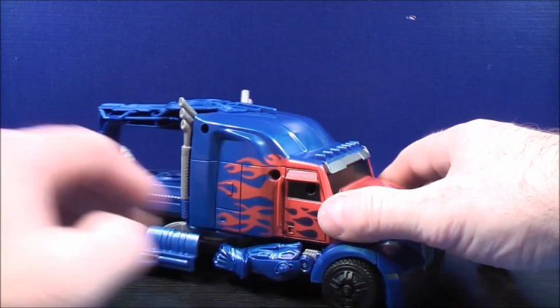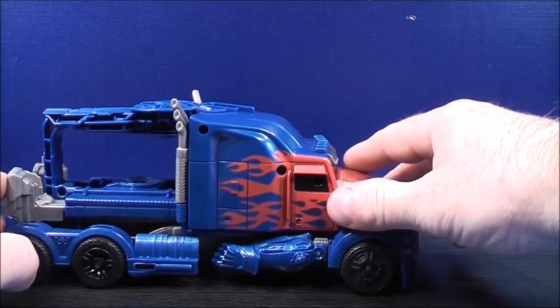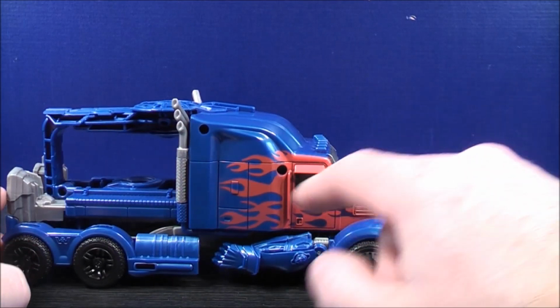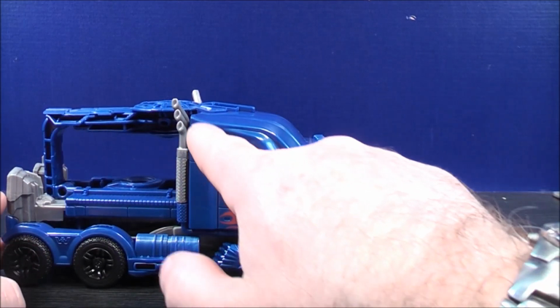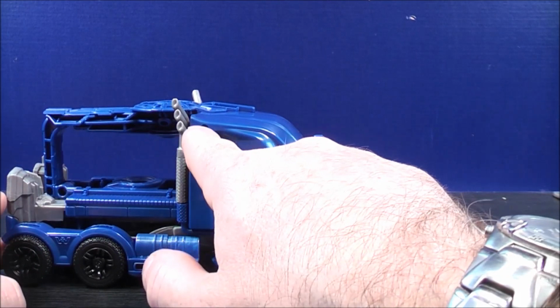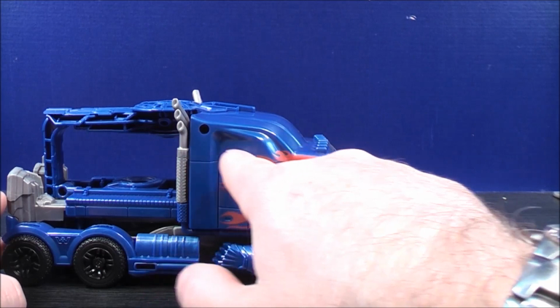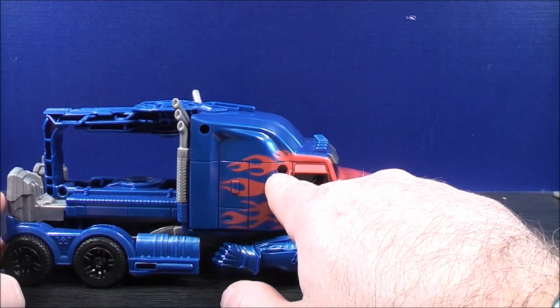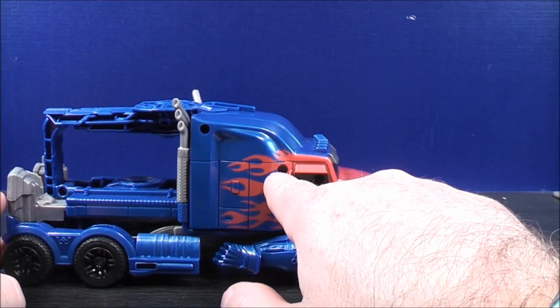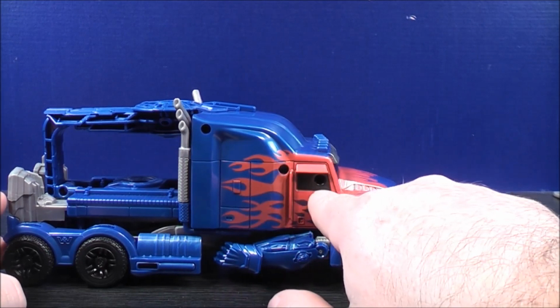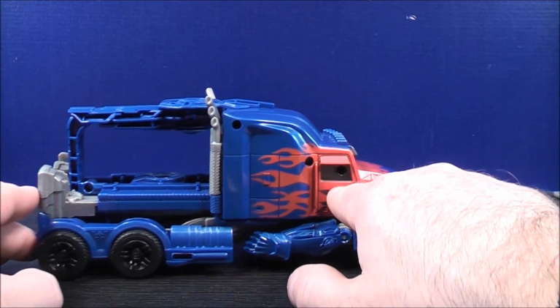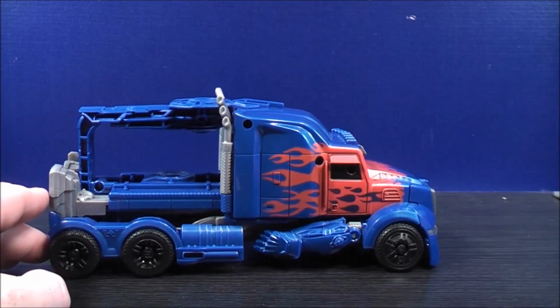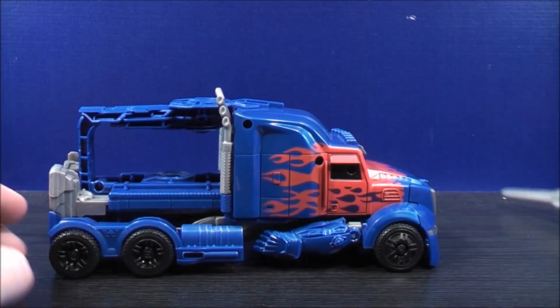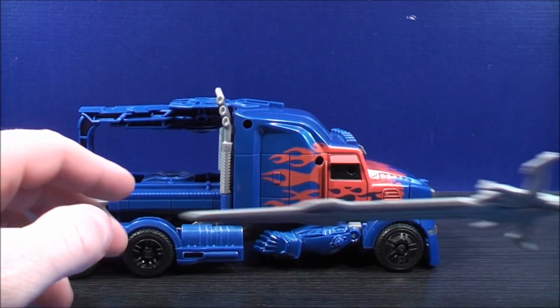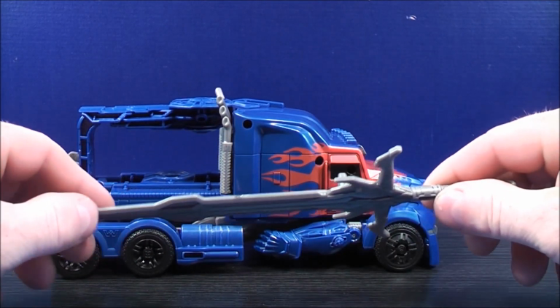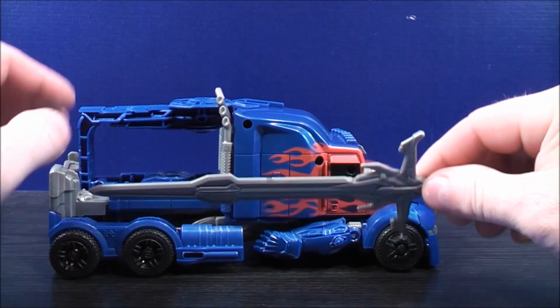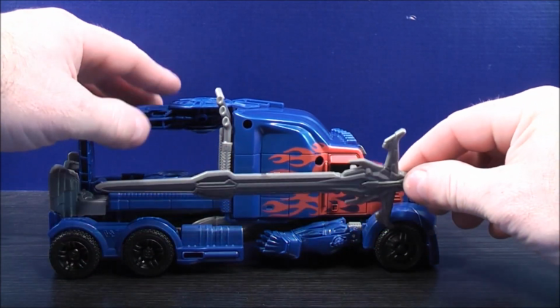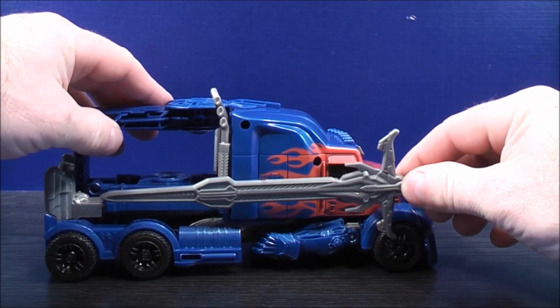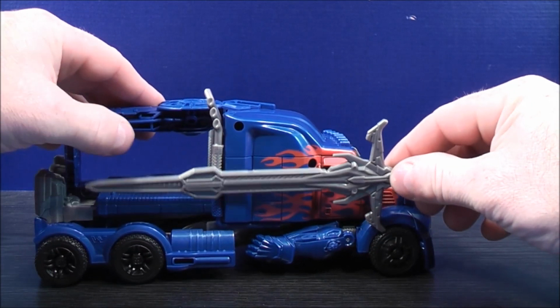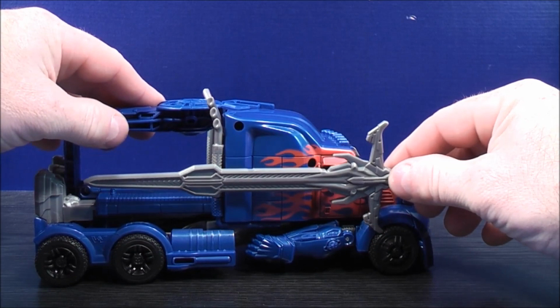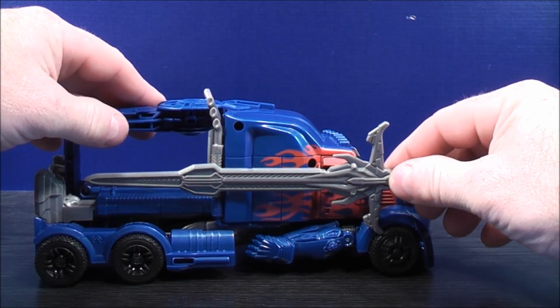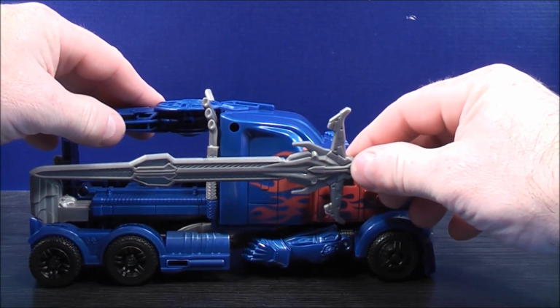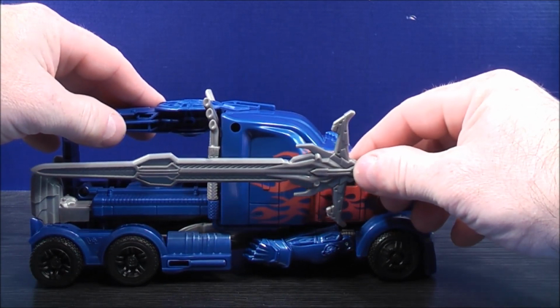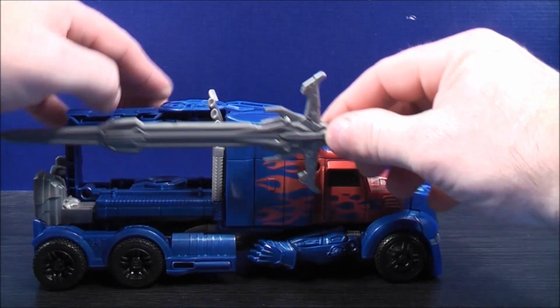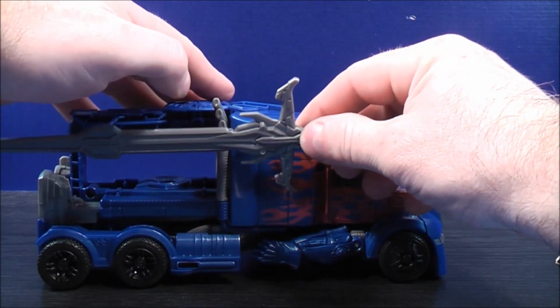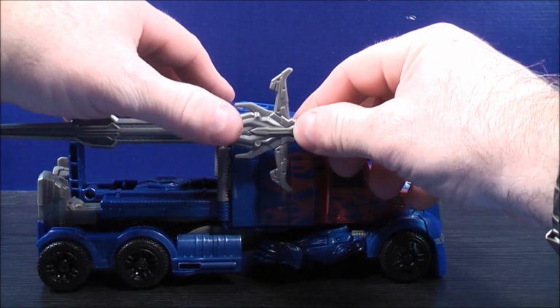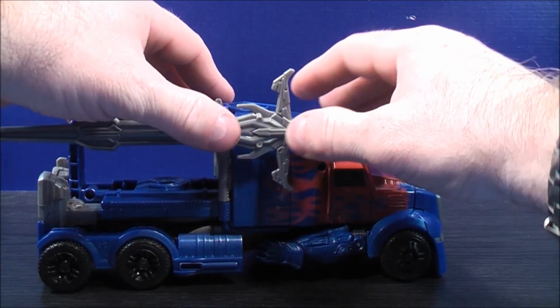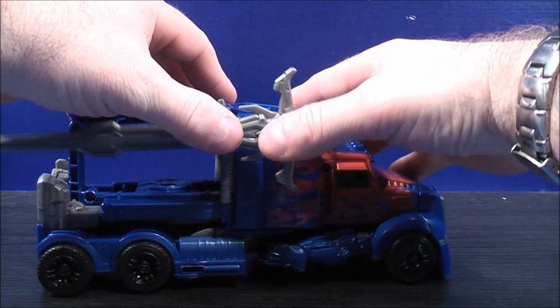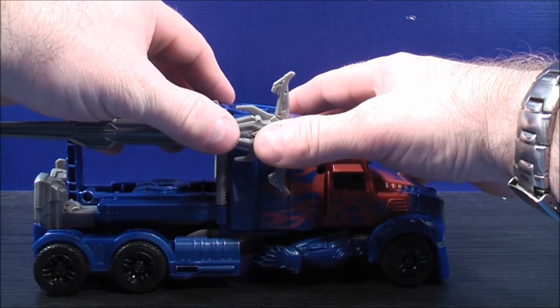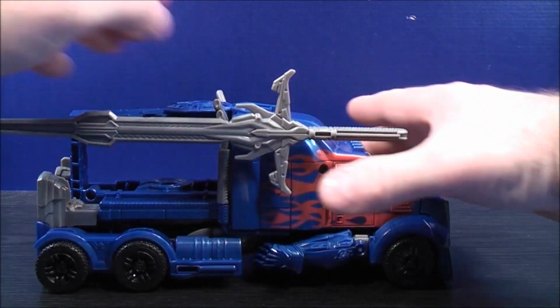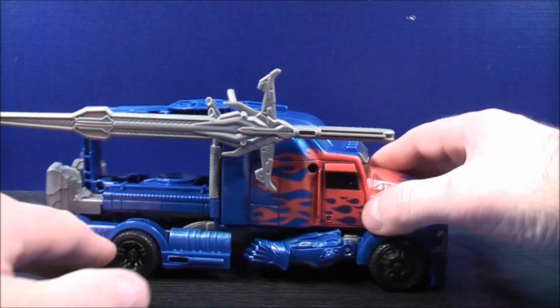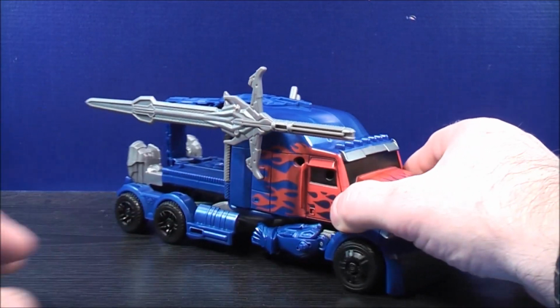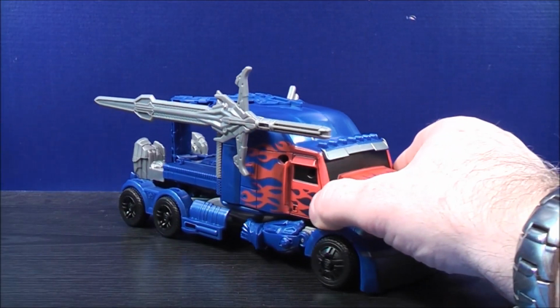He also has three peg holes — one right there, one right there, and one on the window. You can grab the sword and plug it under the window, plug it right here, or plug it on just like that.